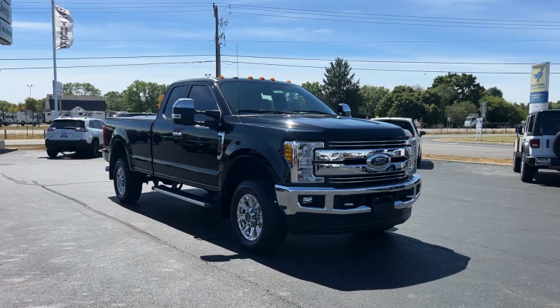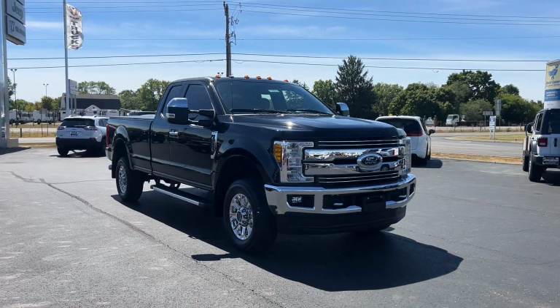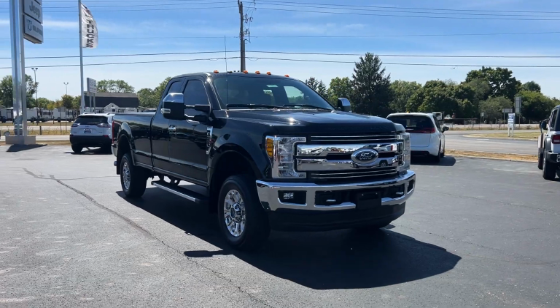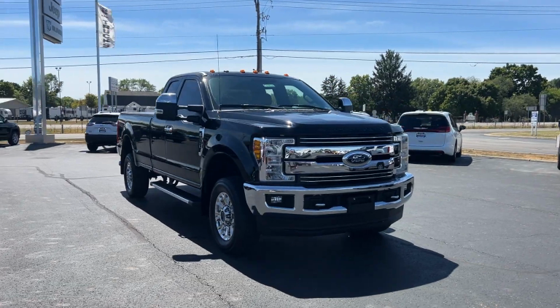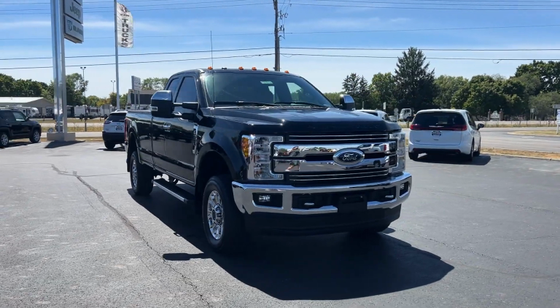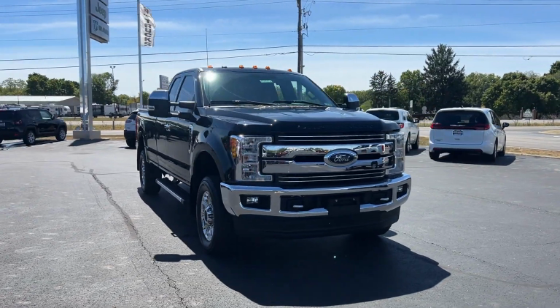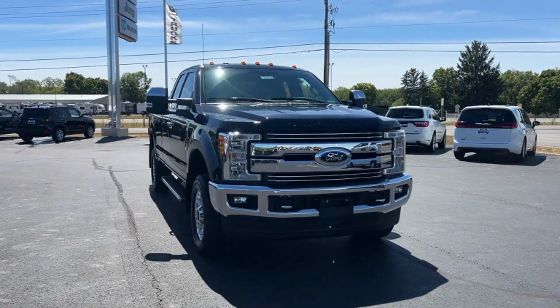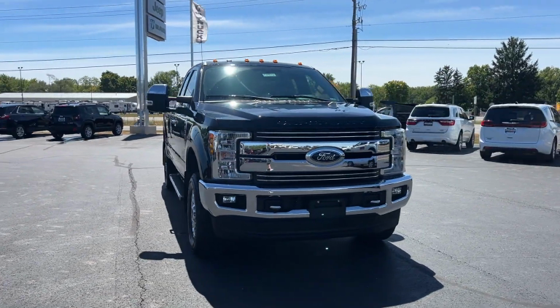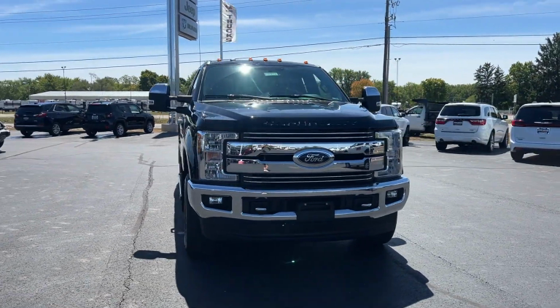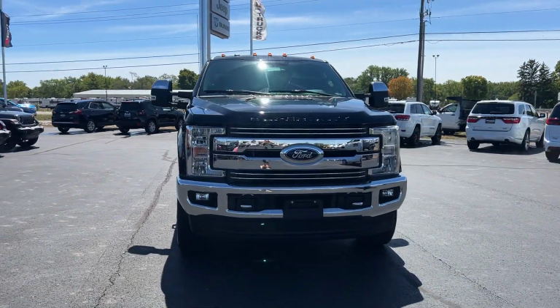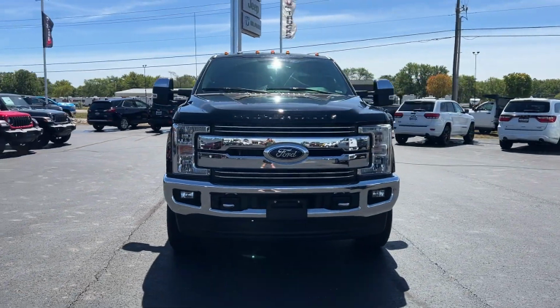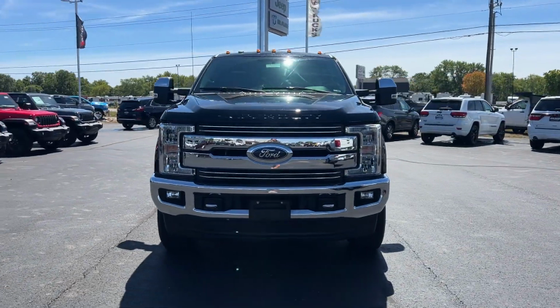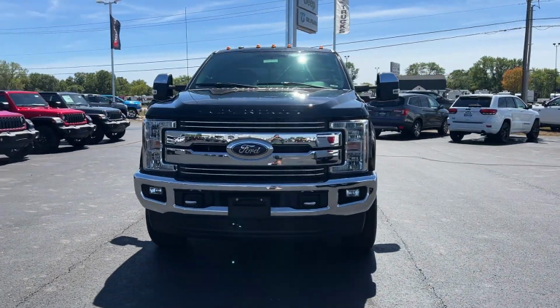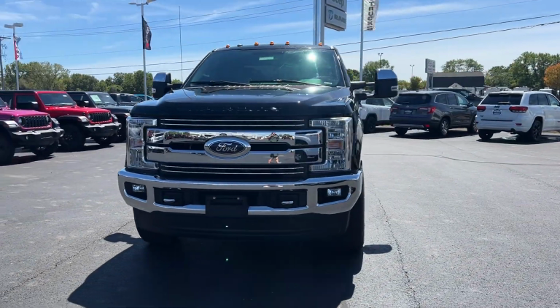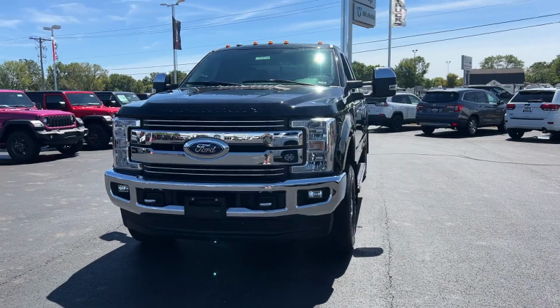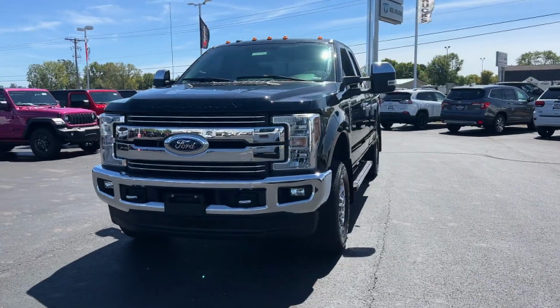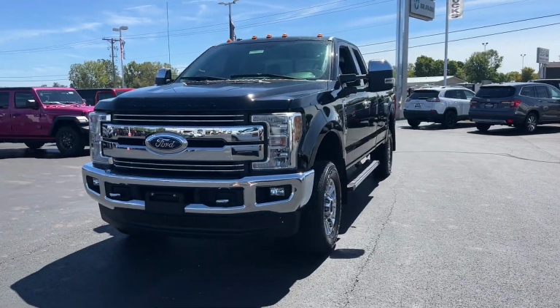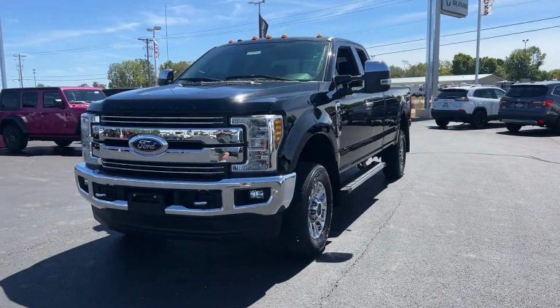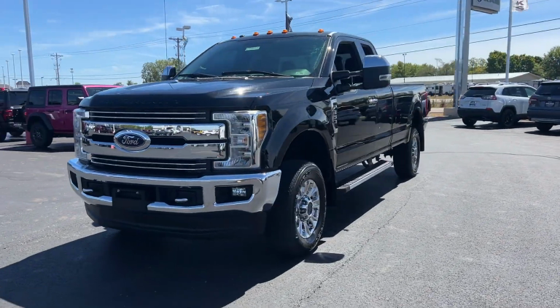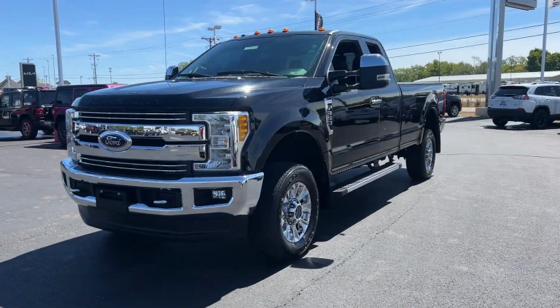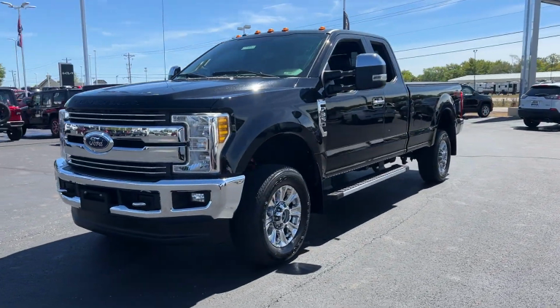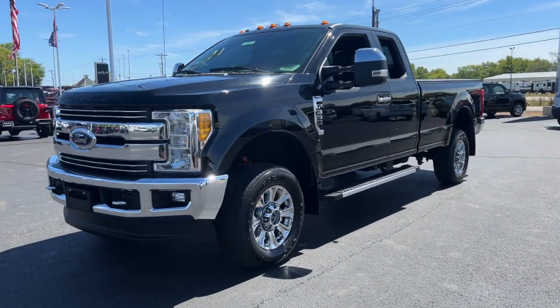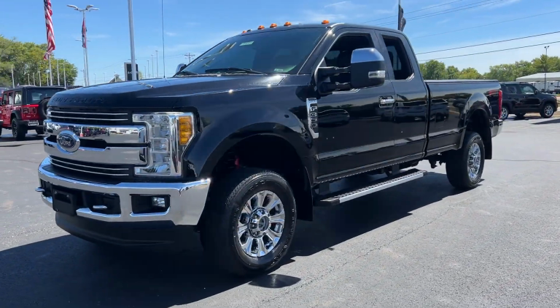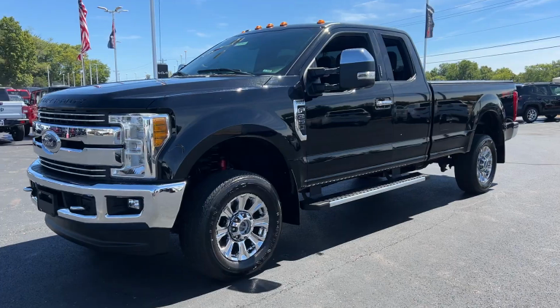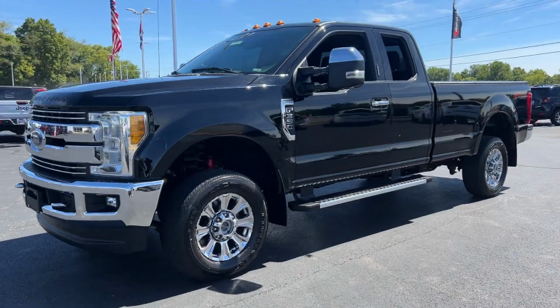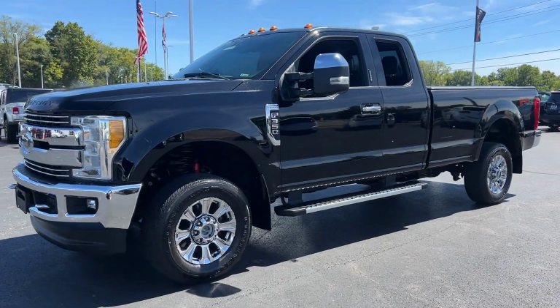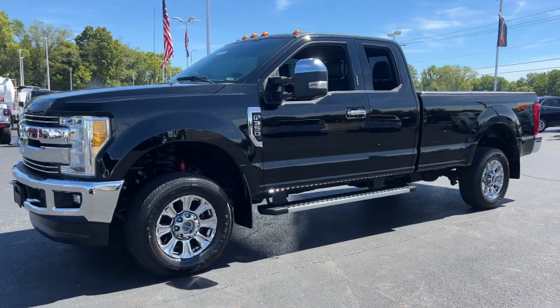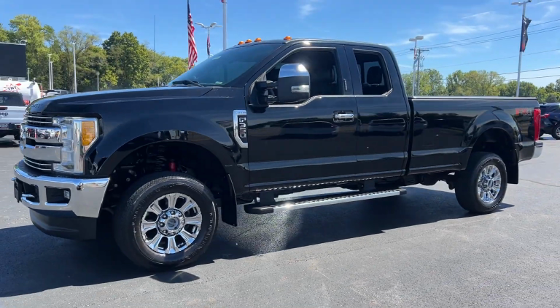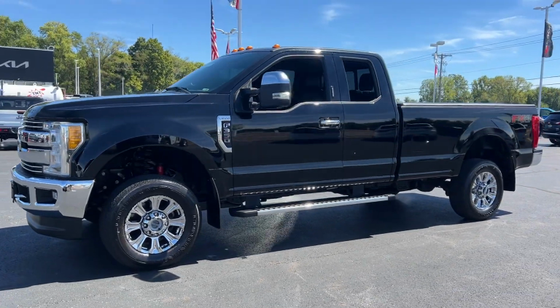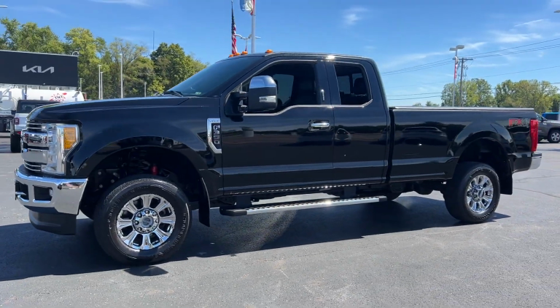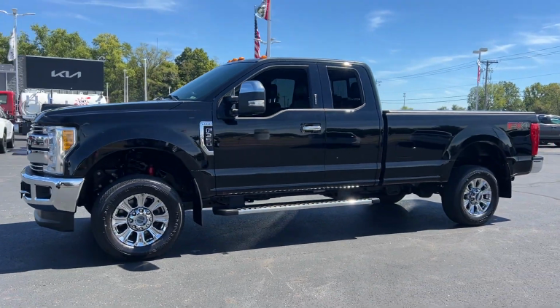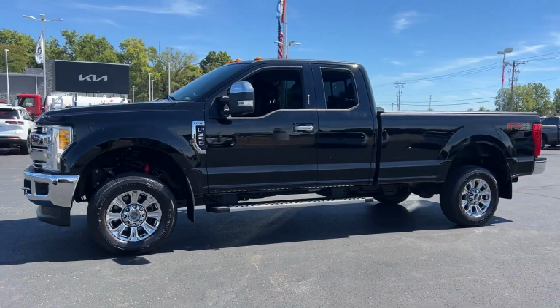2017 Ford Super Duty F-350 SRW with less than 67,000 miles on the odometer. This truck makes room for the whole family.